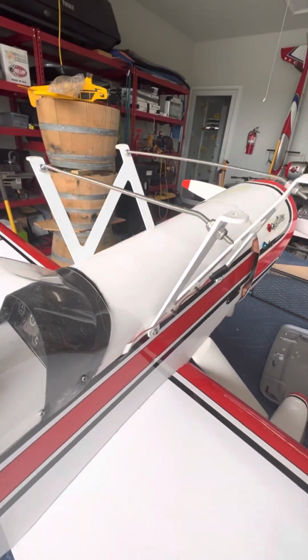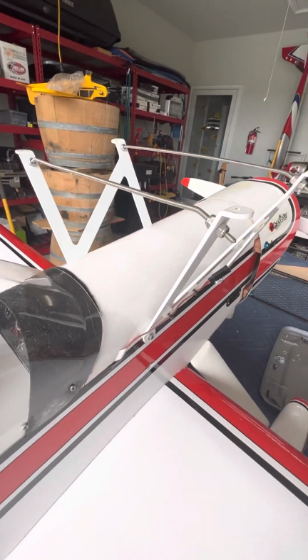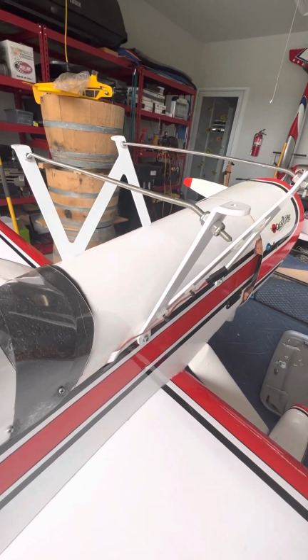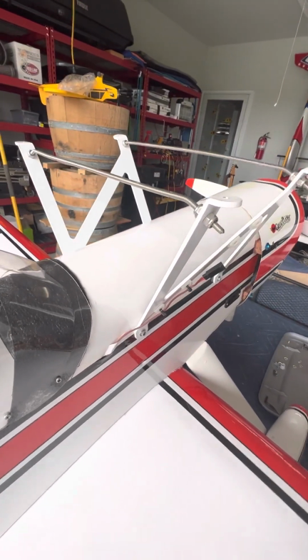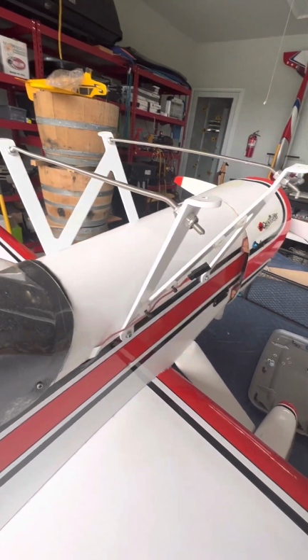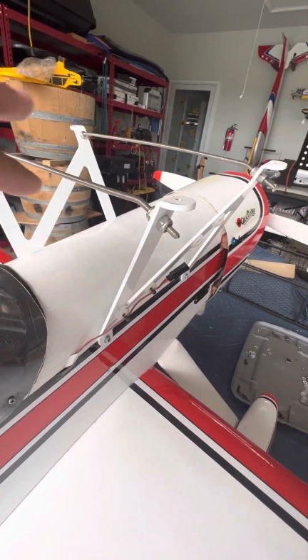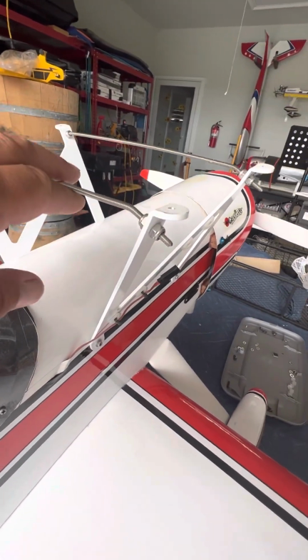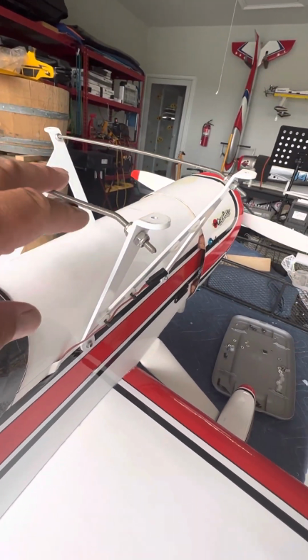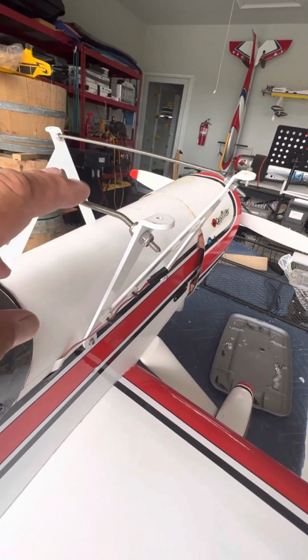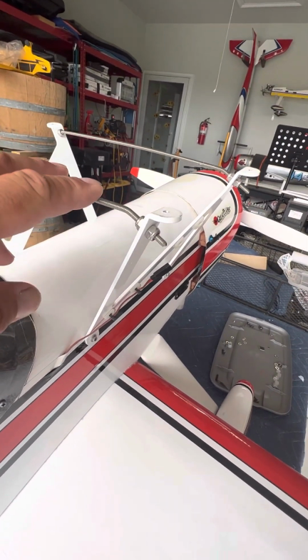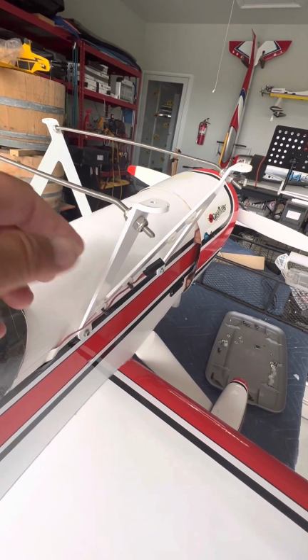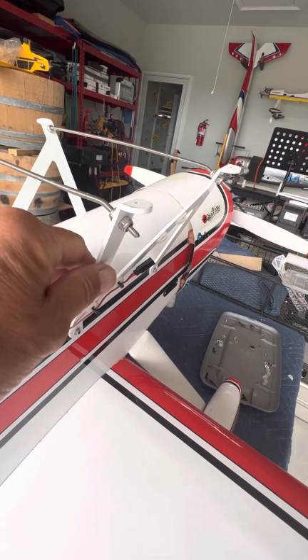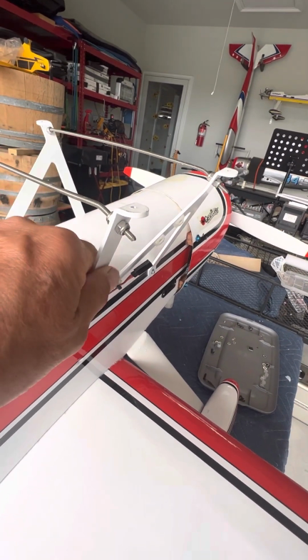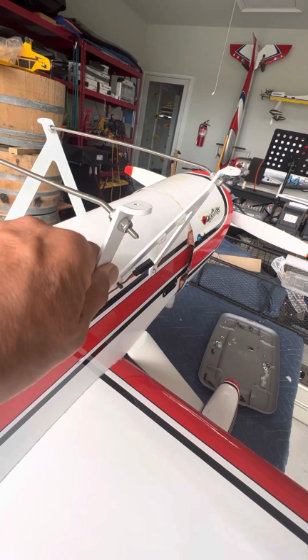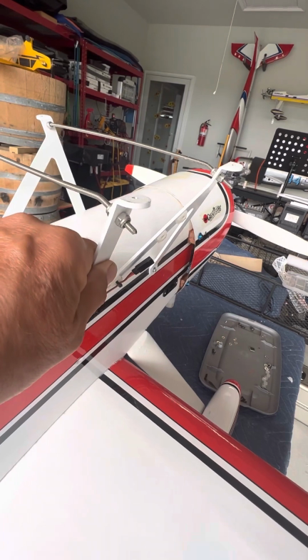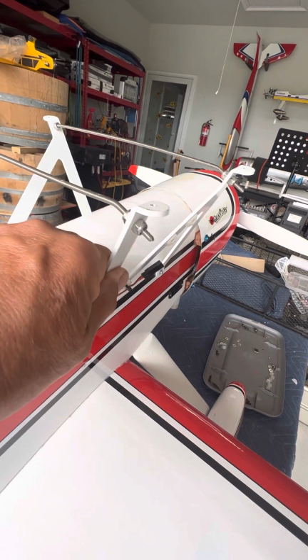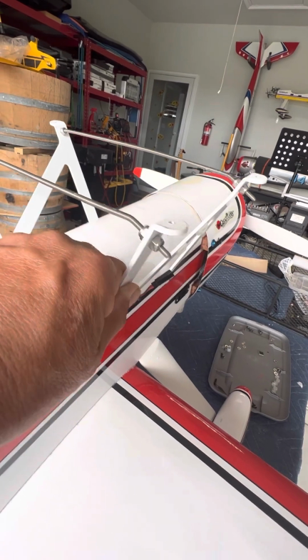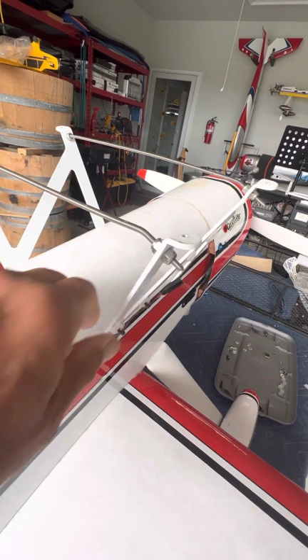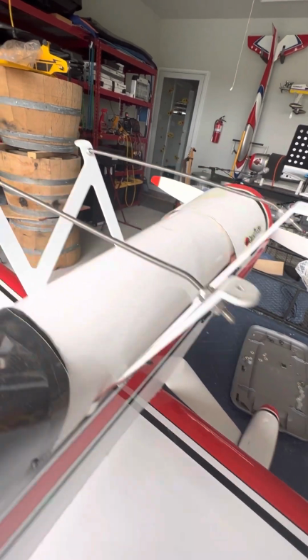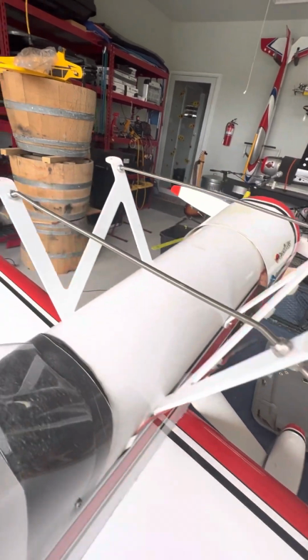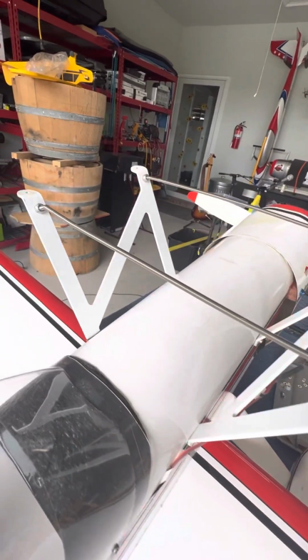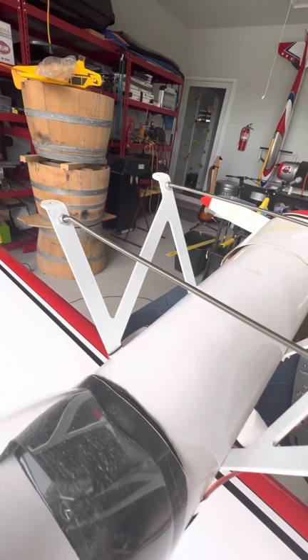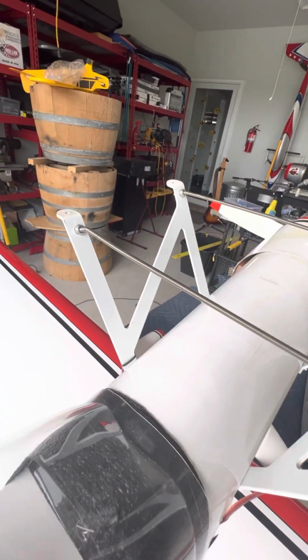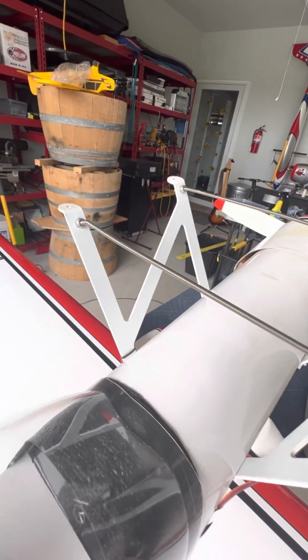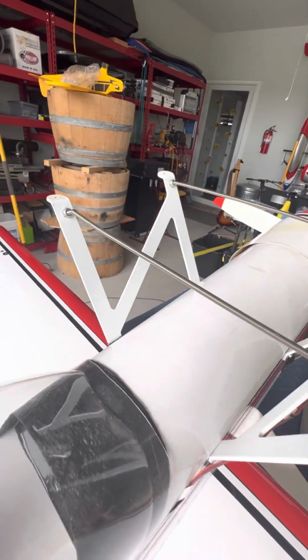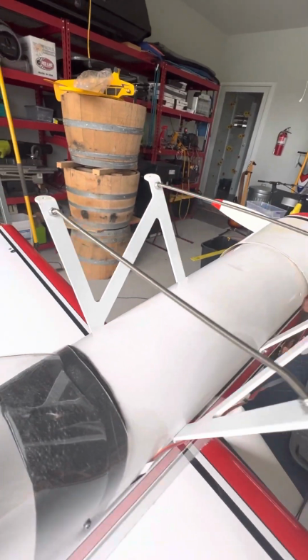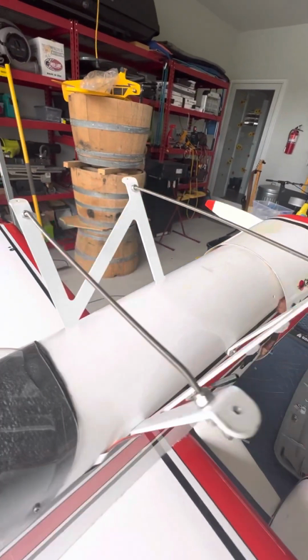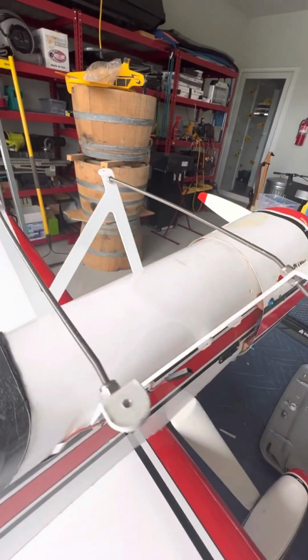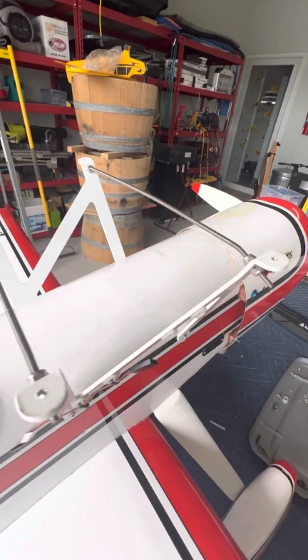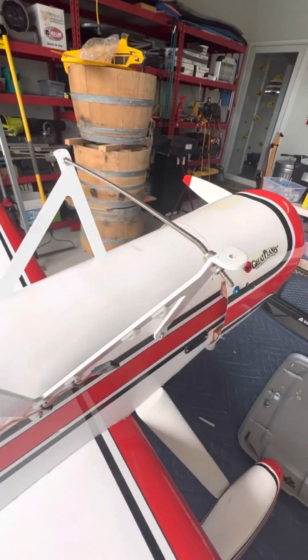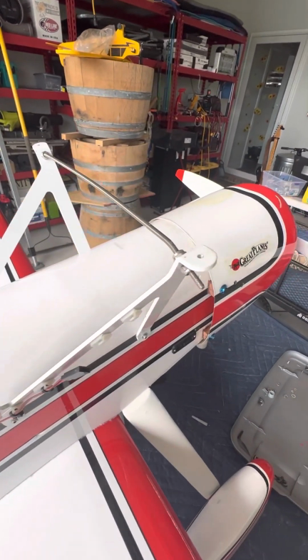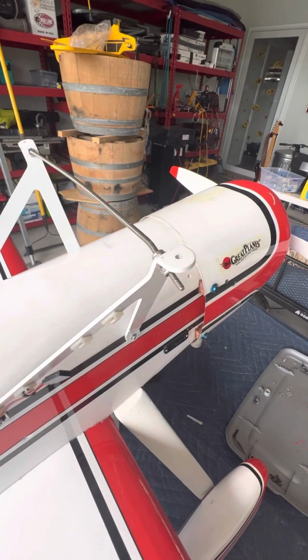These are those all-threads I put in — I was telling you about it. Locks all of this in where it's not flimsy anymore. Front and back.